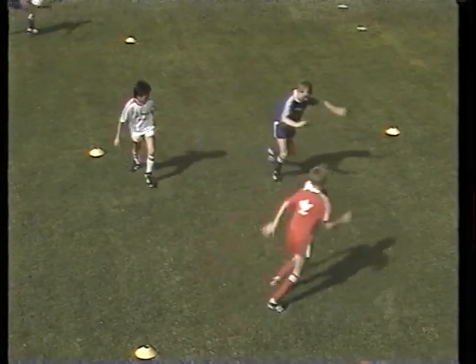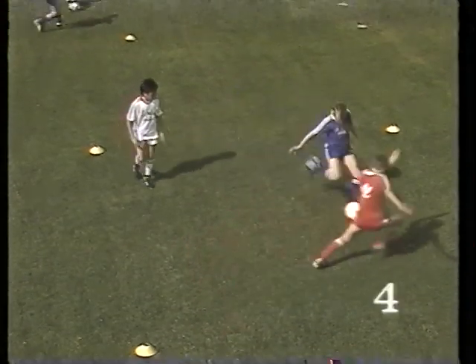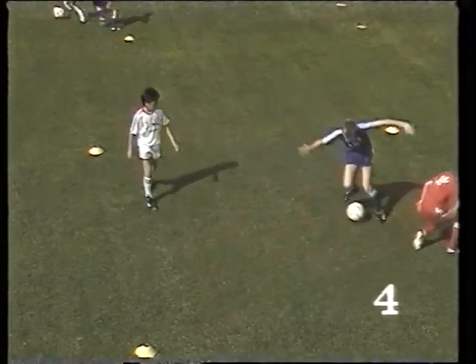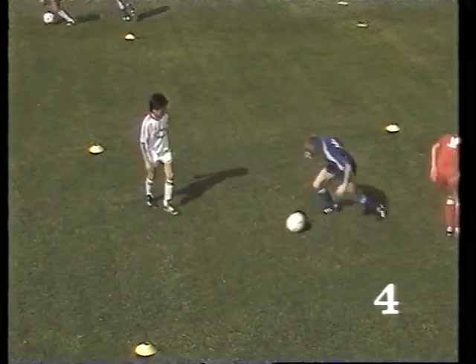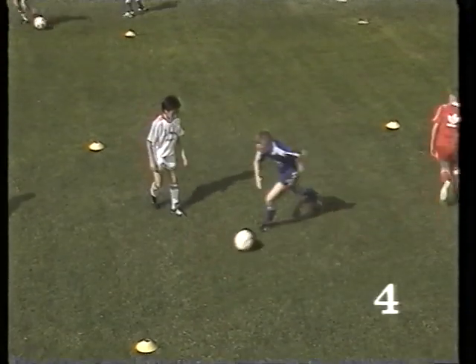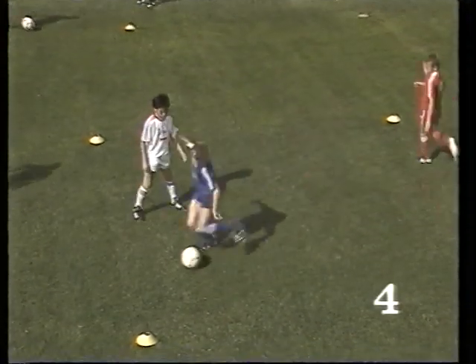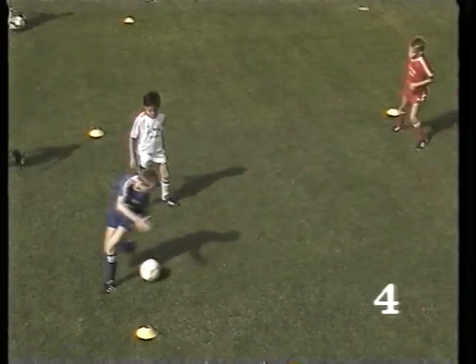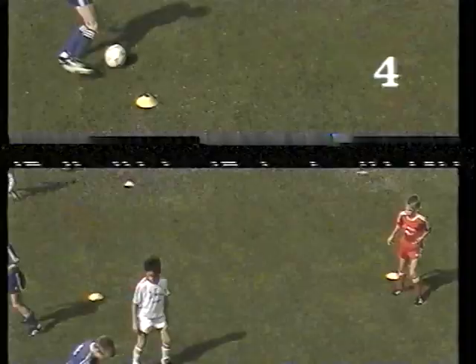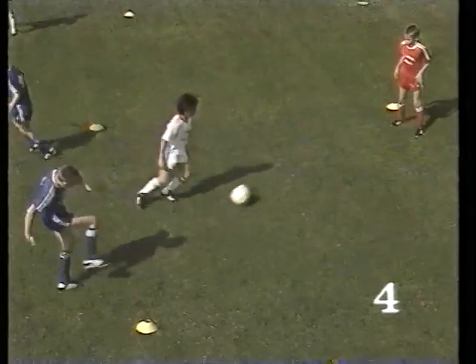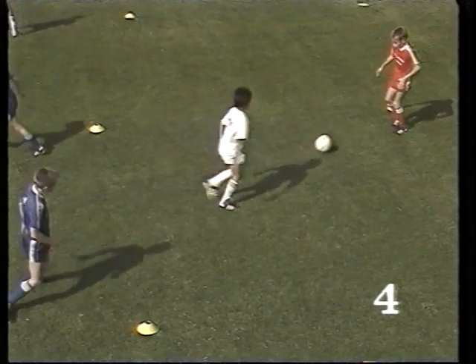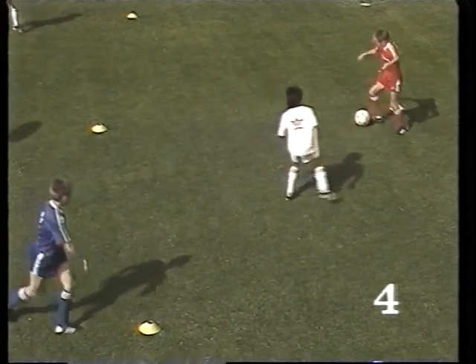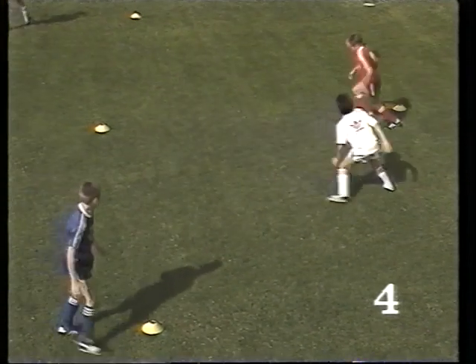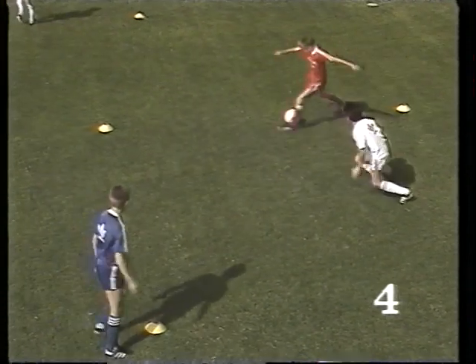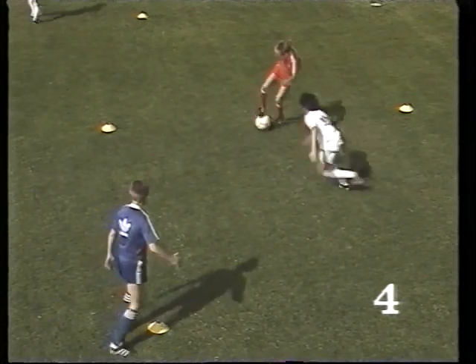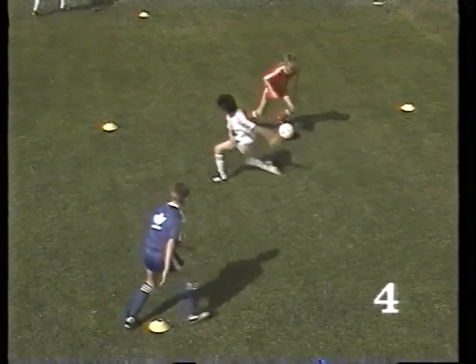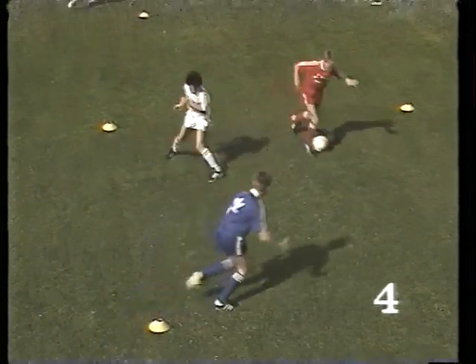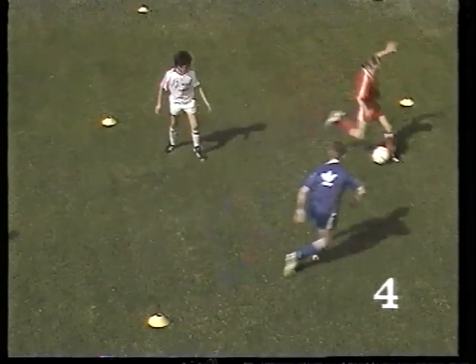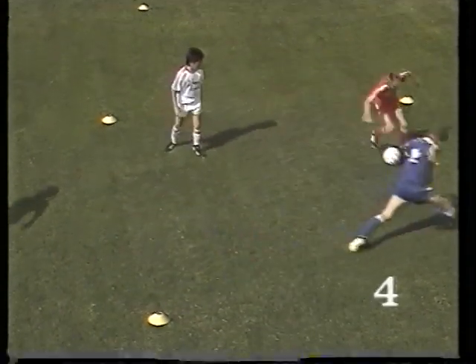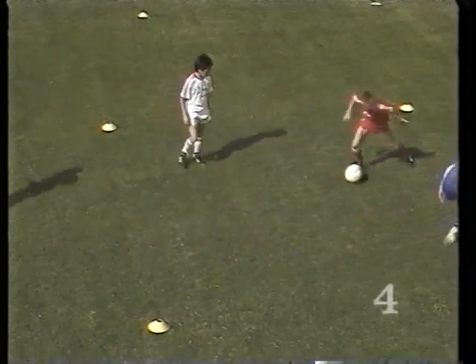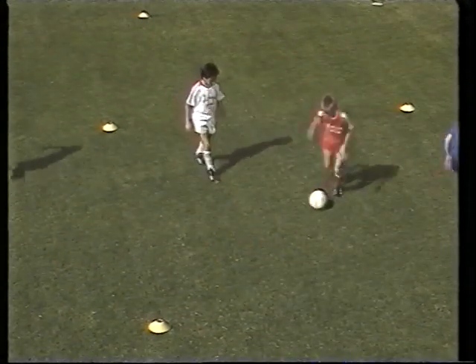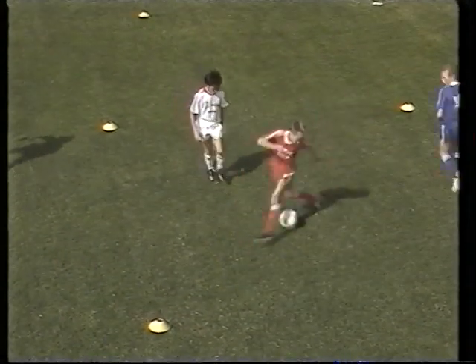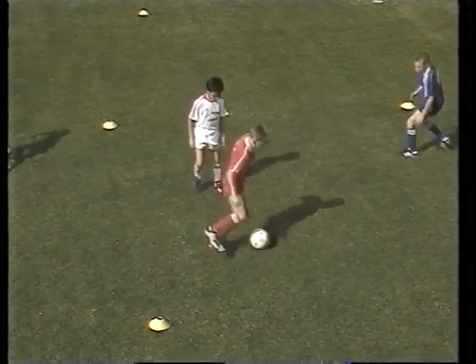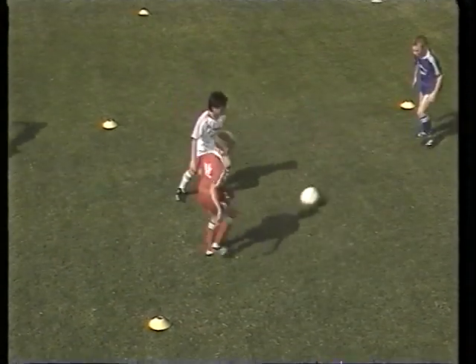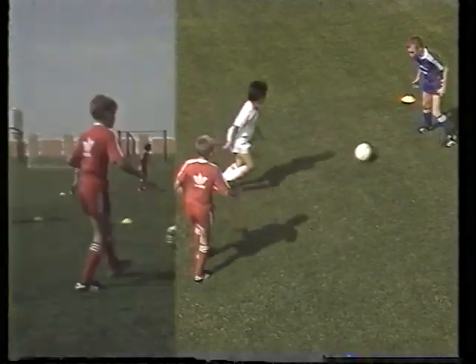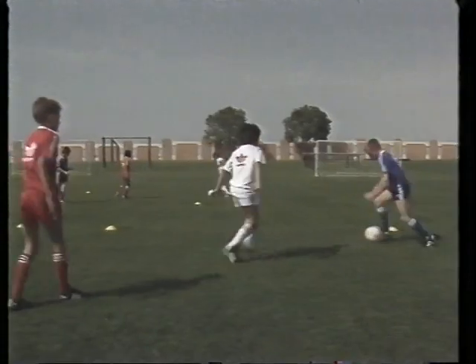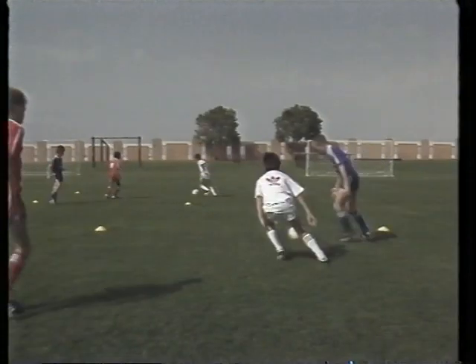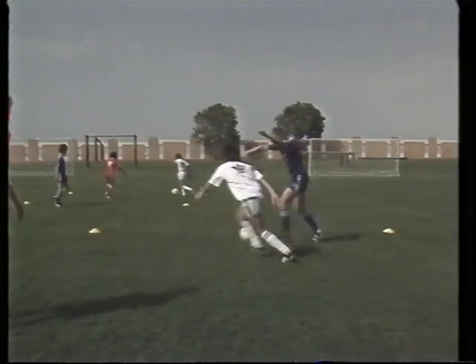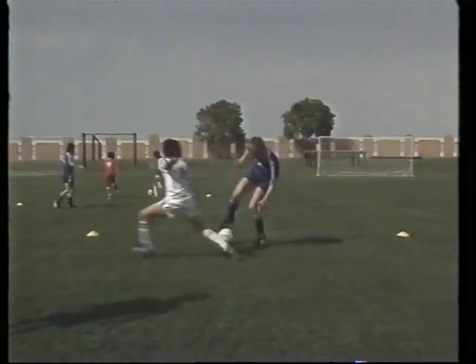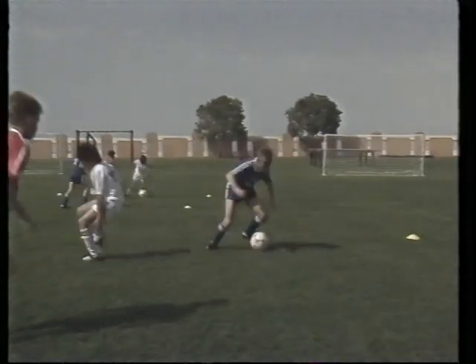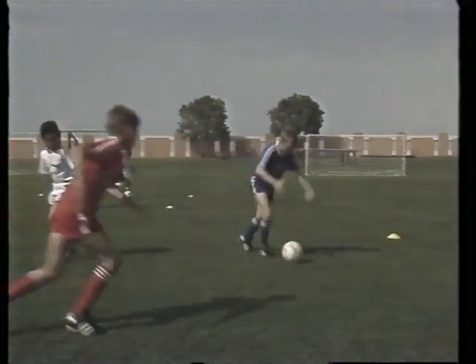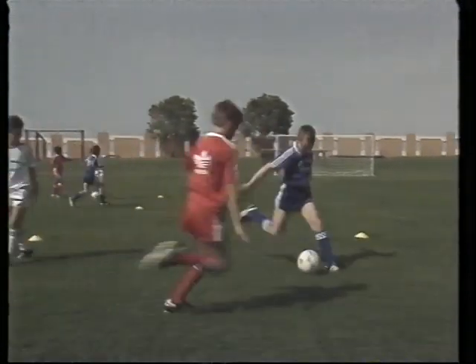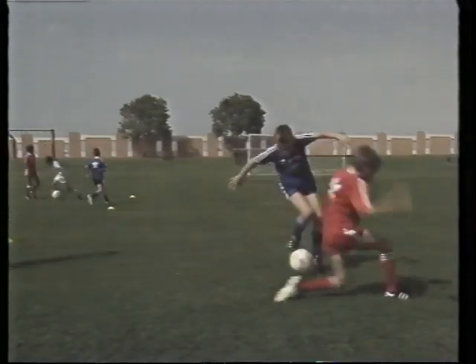Here the opponent attacks from the left. As he approaches, the ball is turned away with the sole. When the attack is from the right, the ball is dragged back and played into the opposite direction with the instep of the same foot.